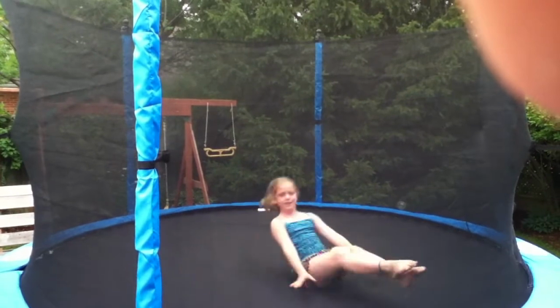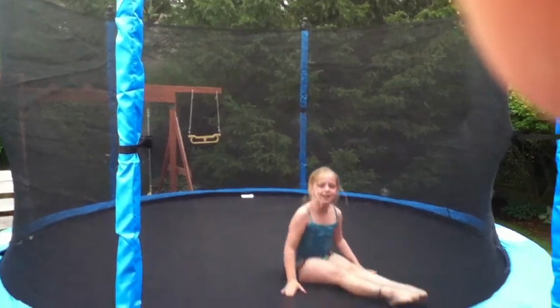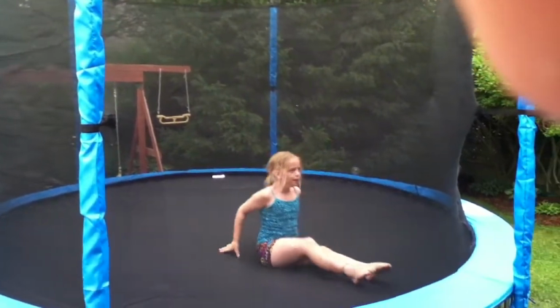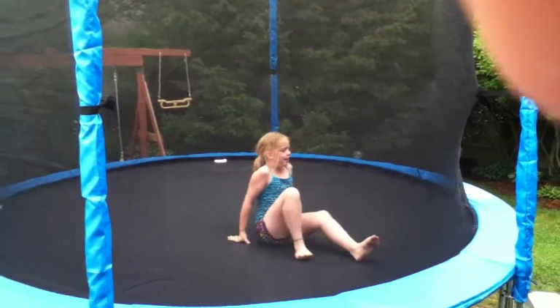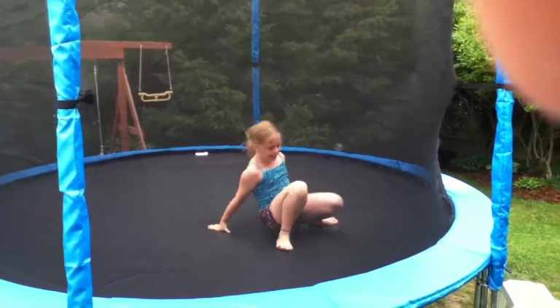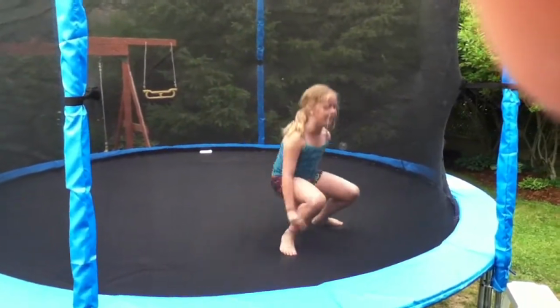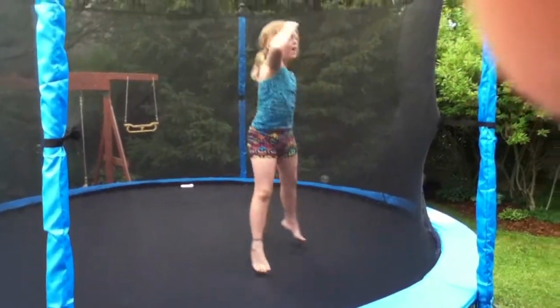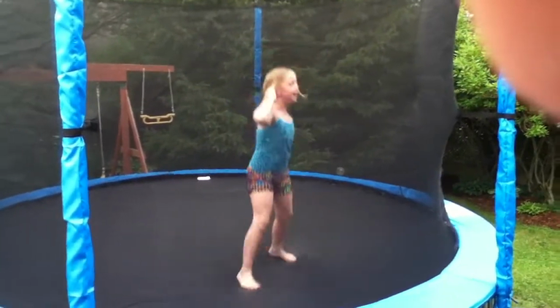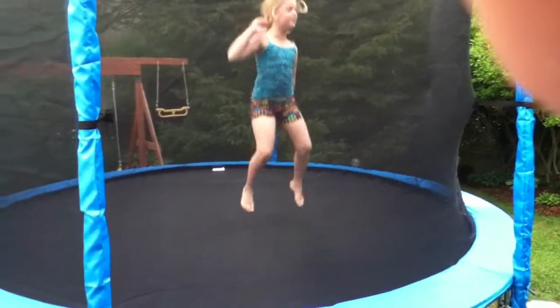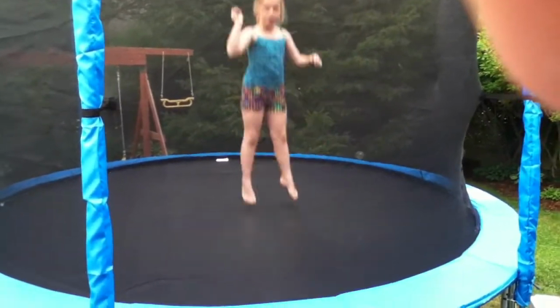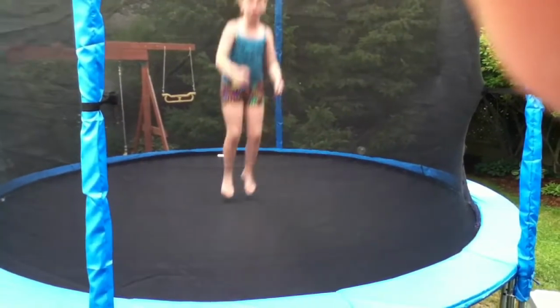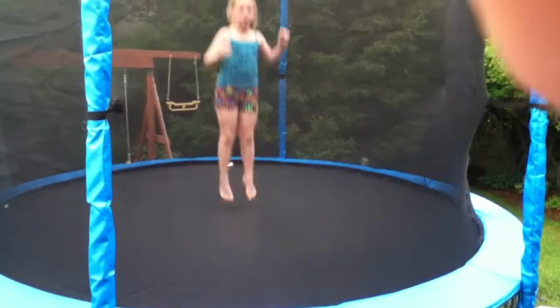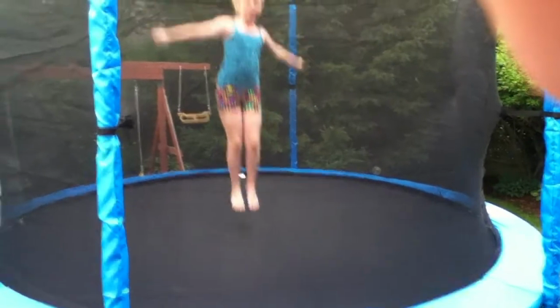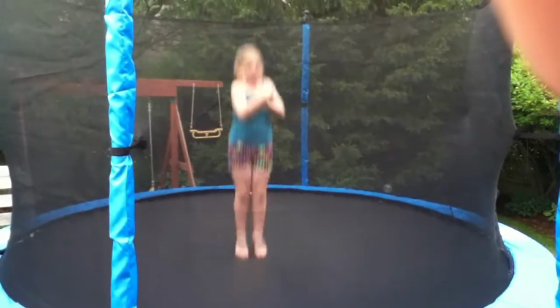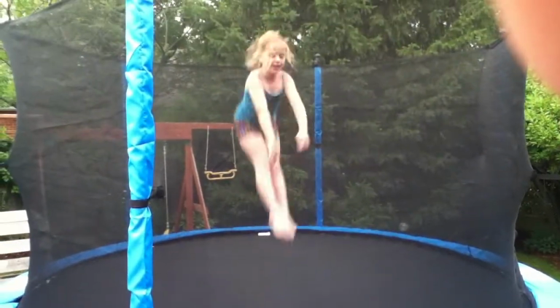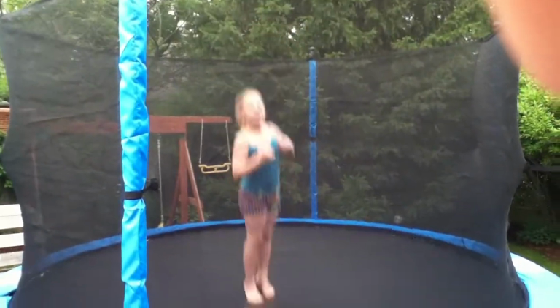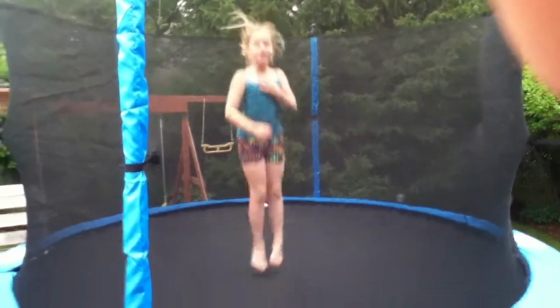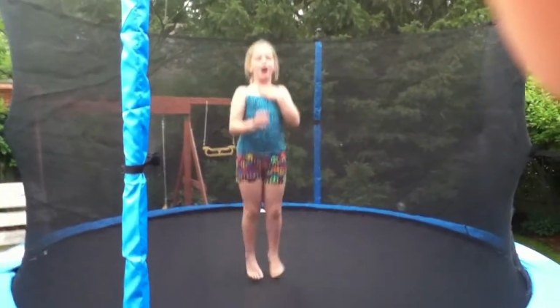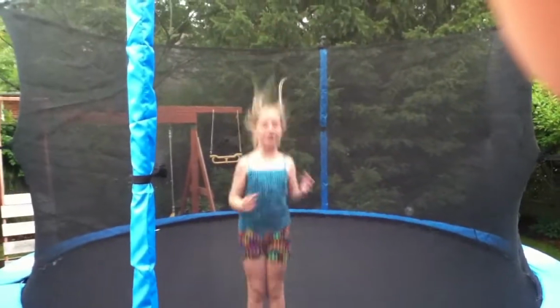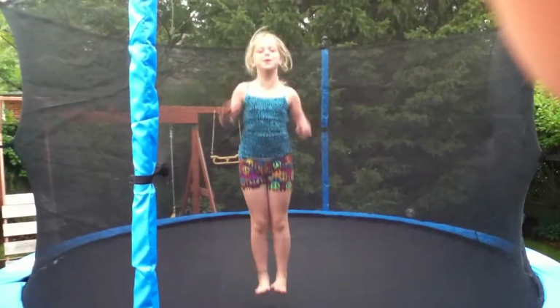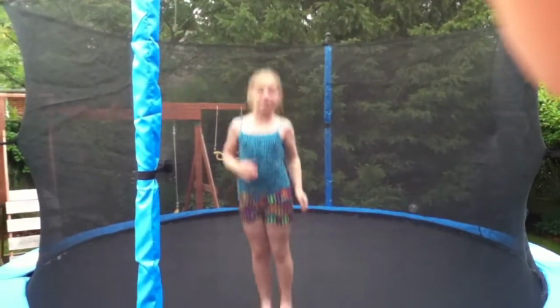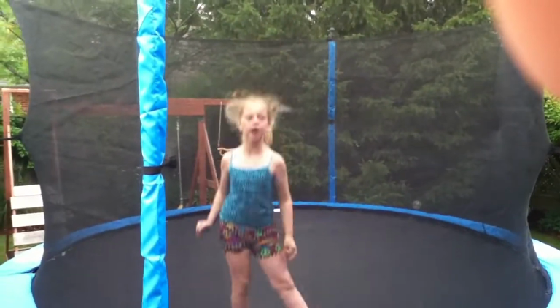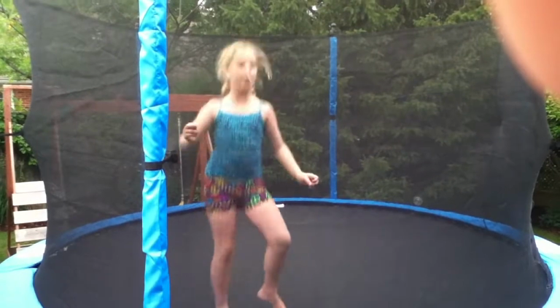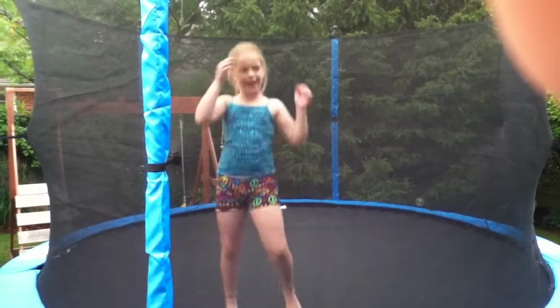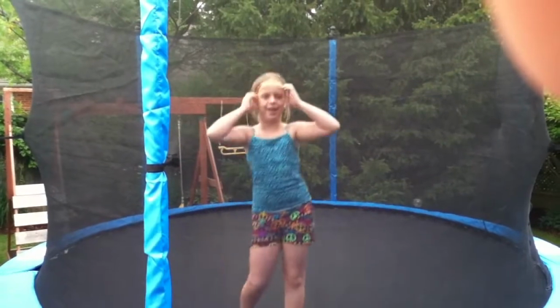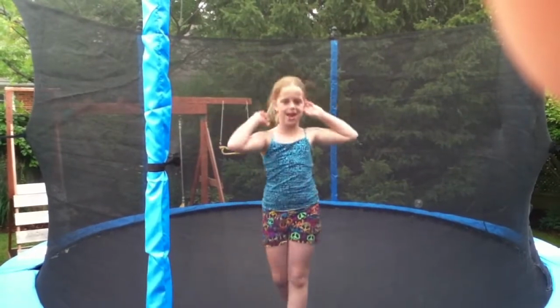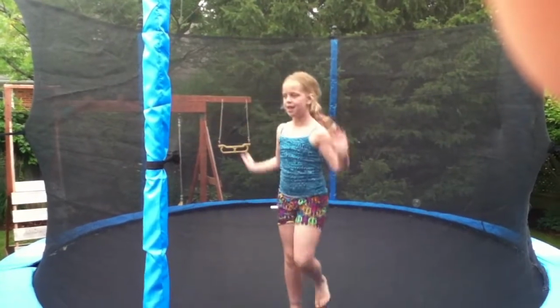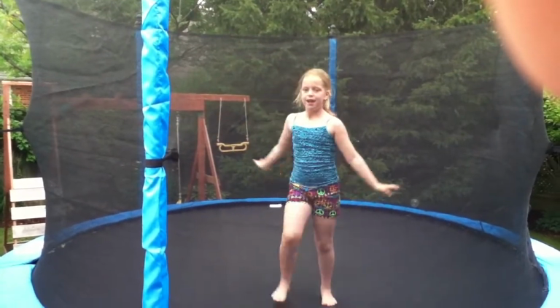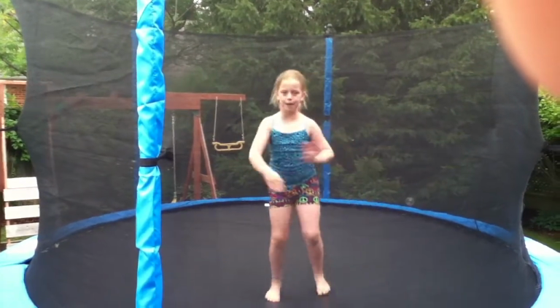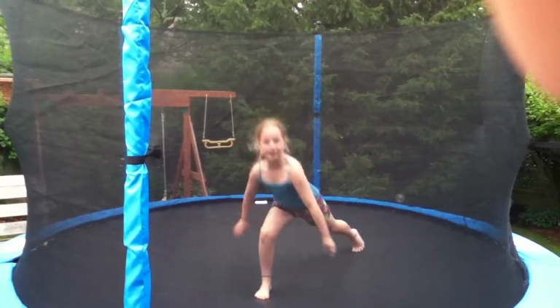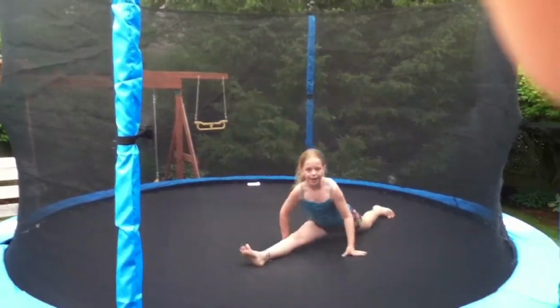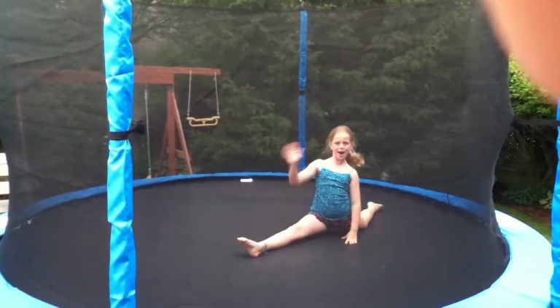Excellent. That's what I like to do. And I also like to do a pike jogger. So I hope you like my video of what I like to do in the summer. Bye.